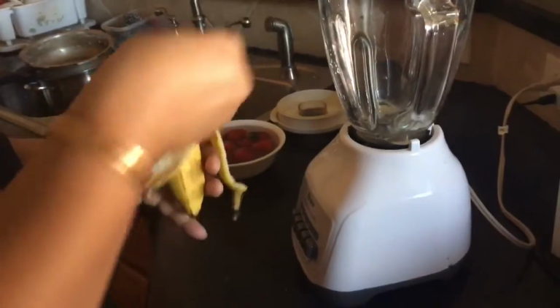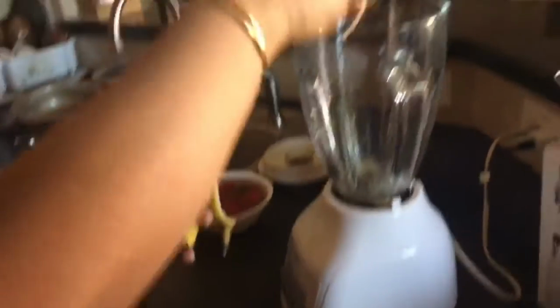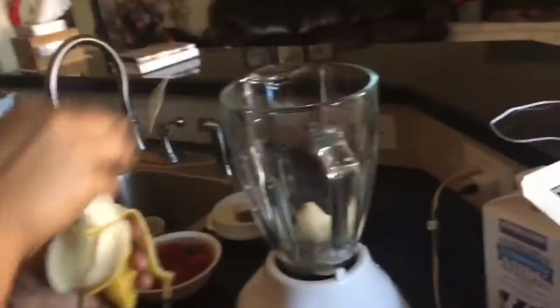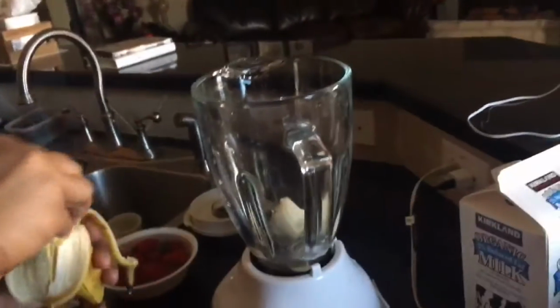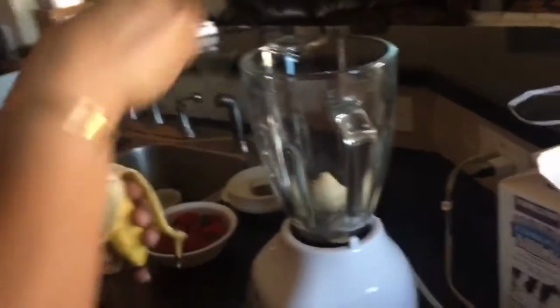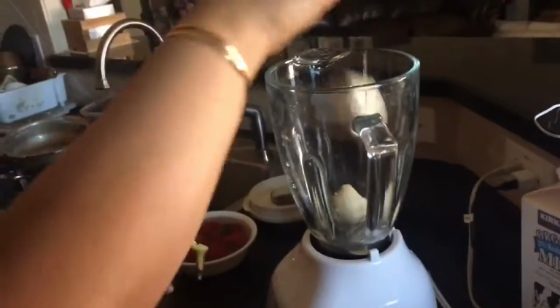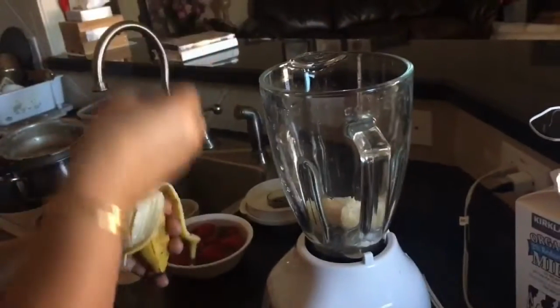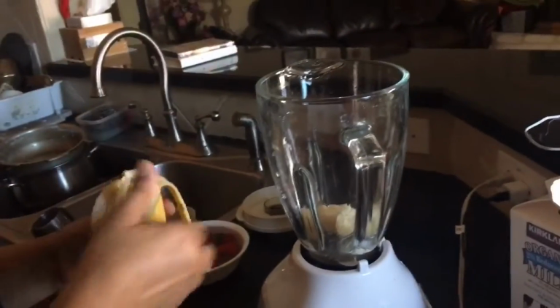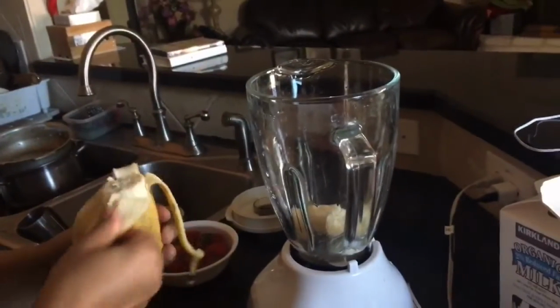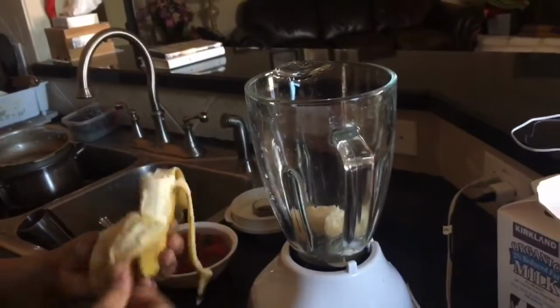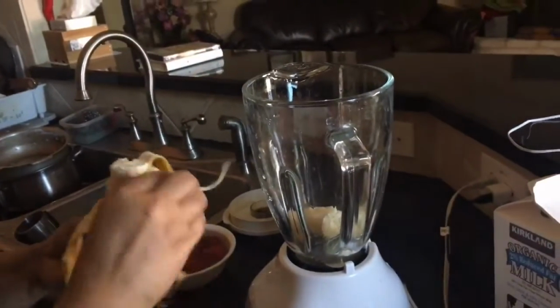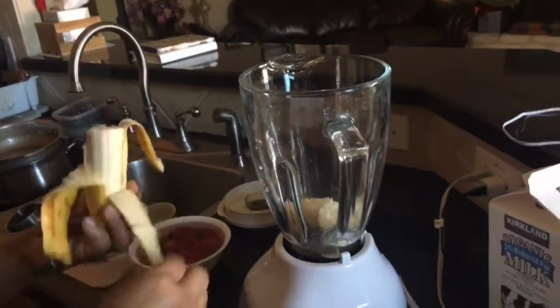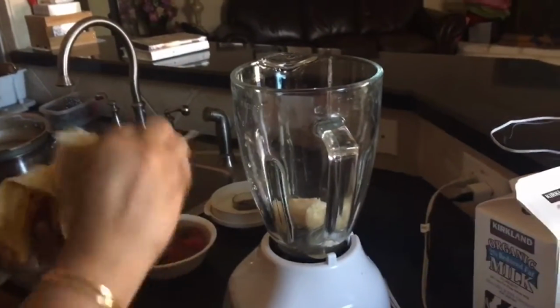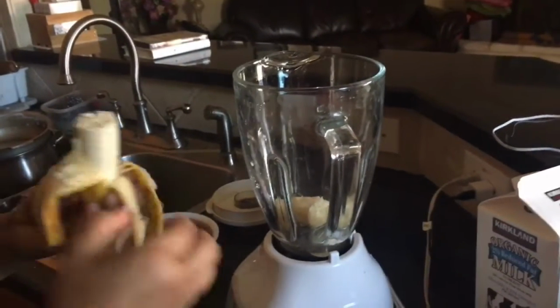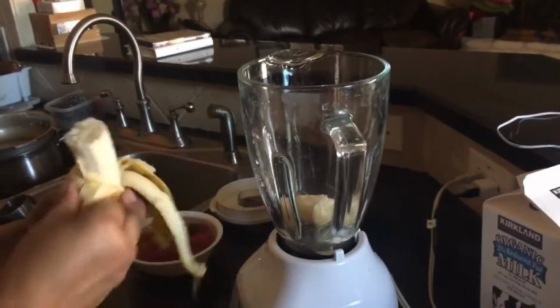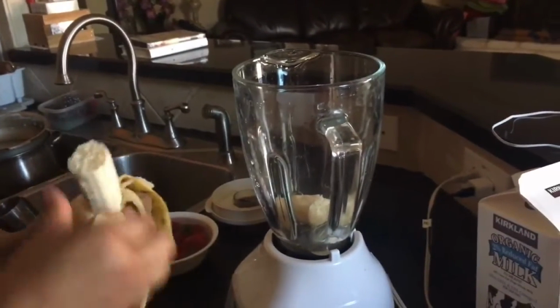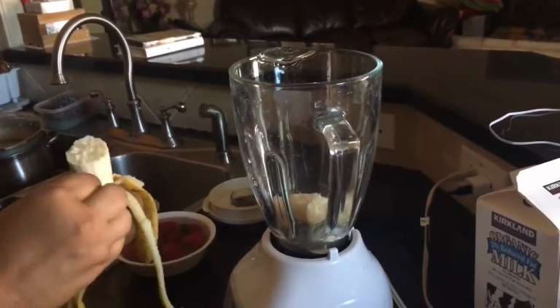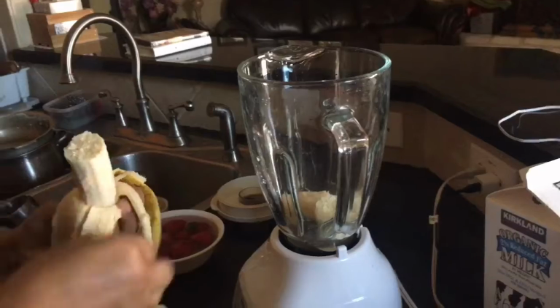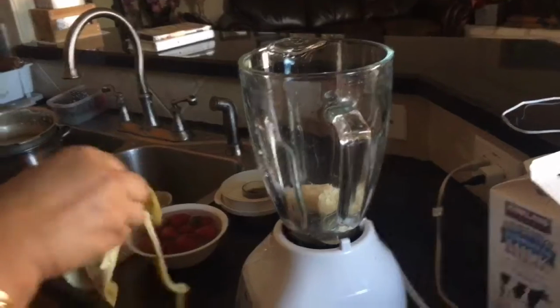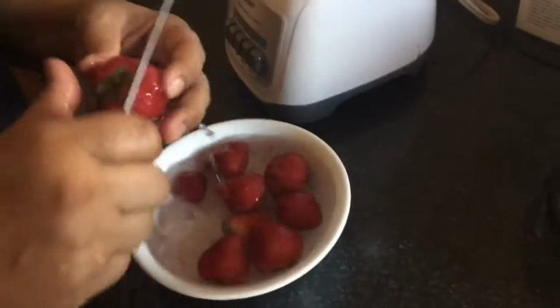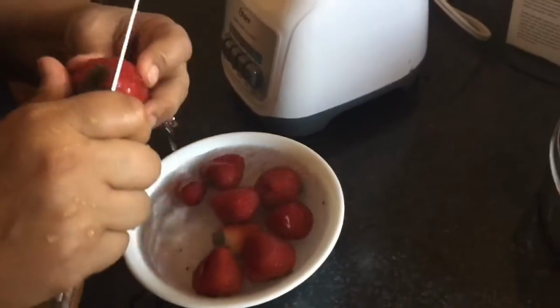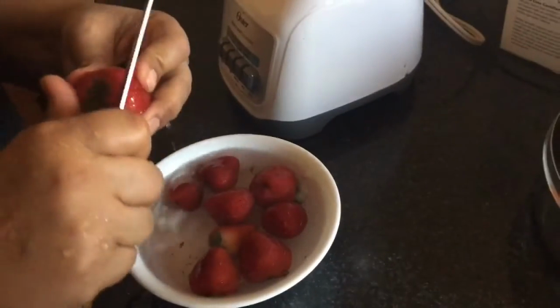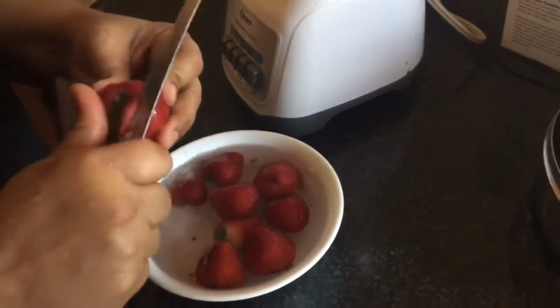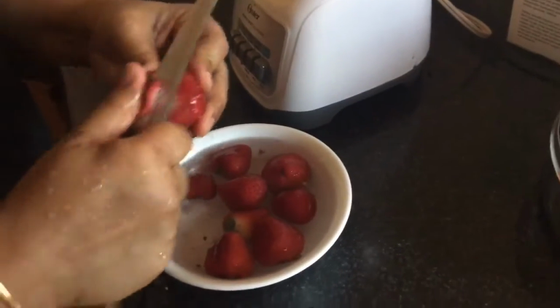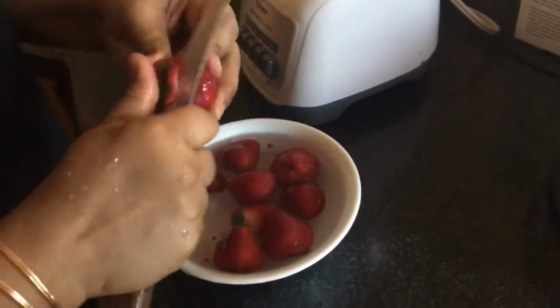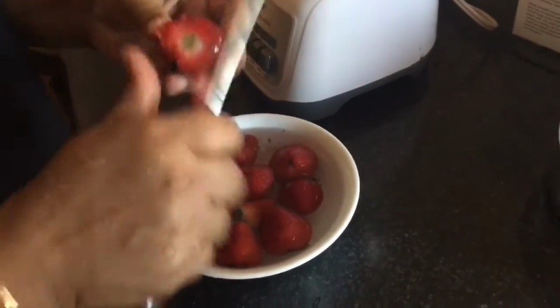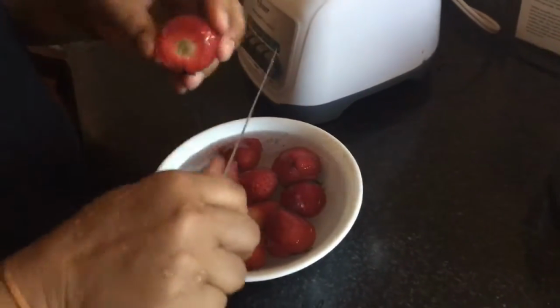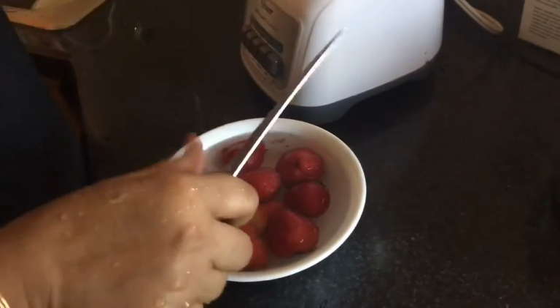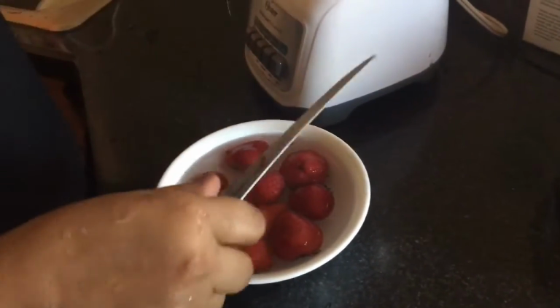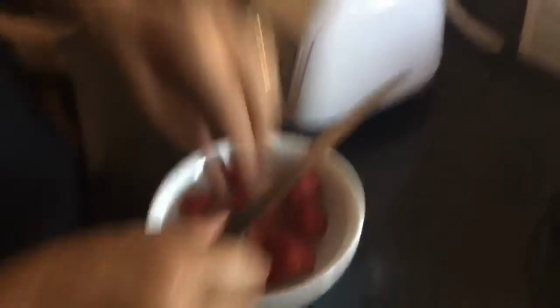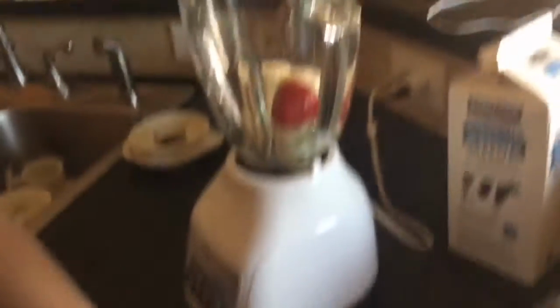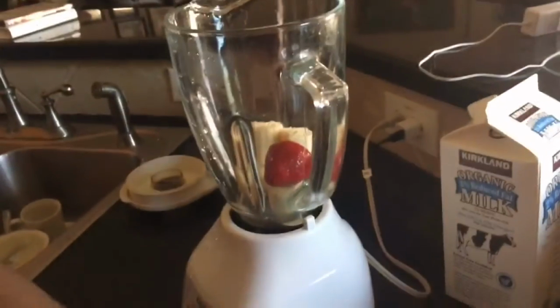Add the banana to the blender. Then take your strawberries and cut off all the leaves.